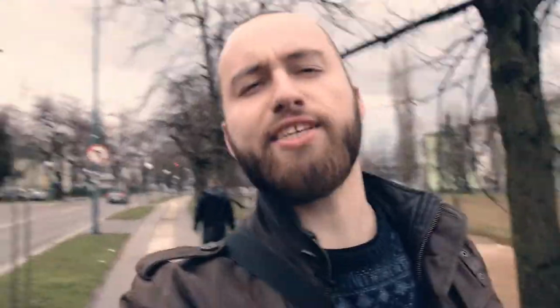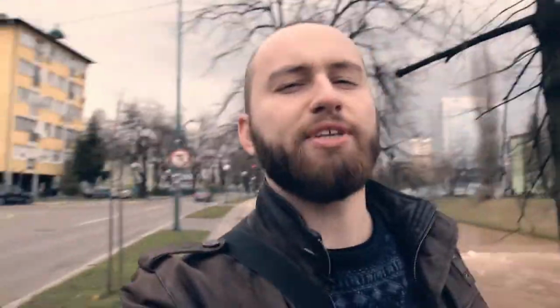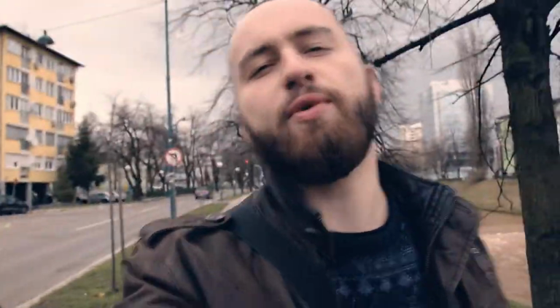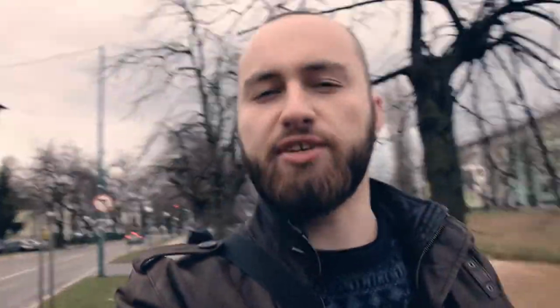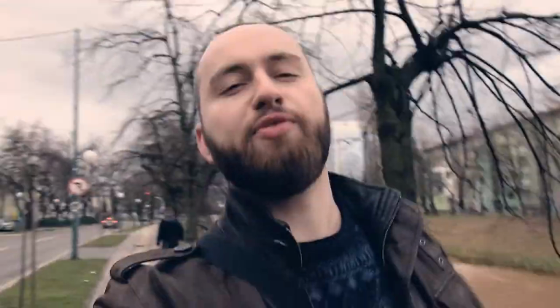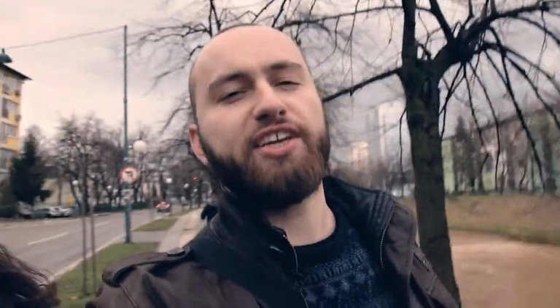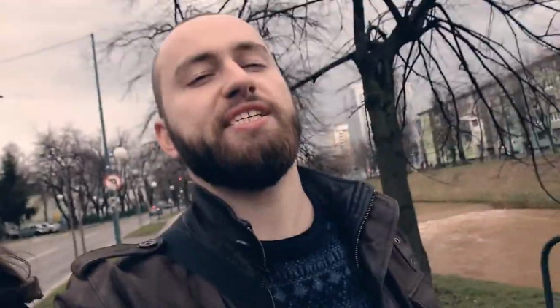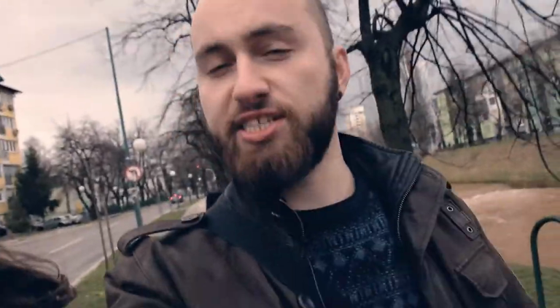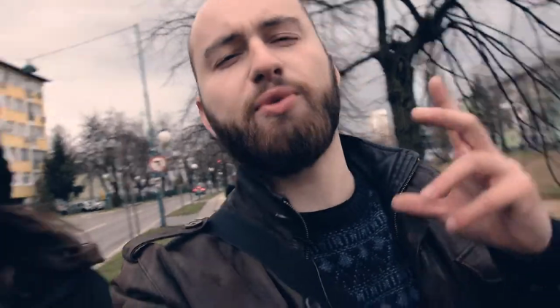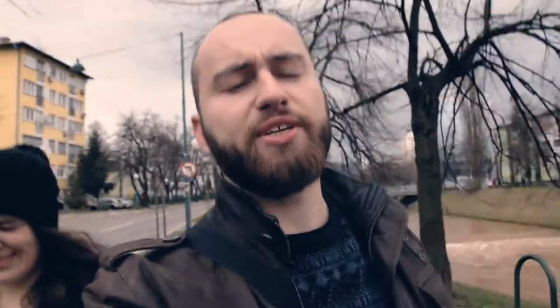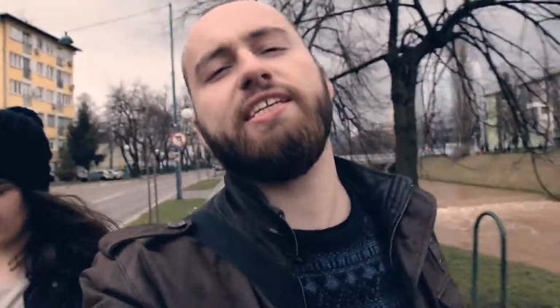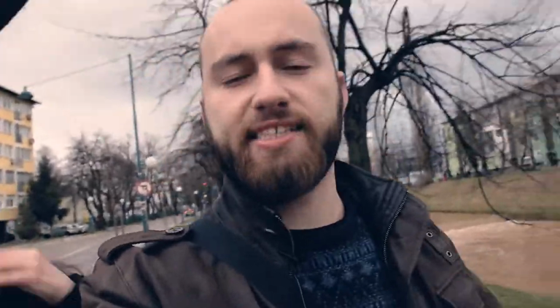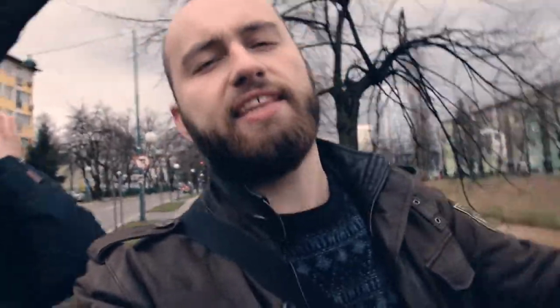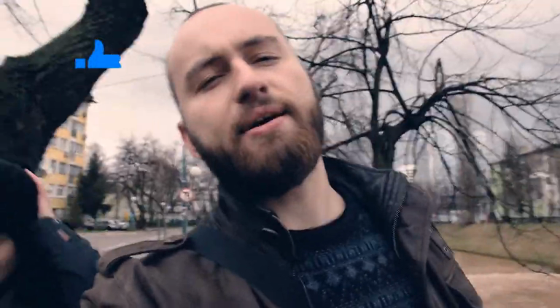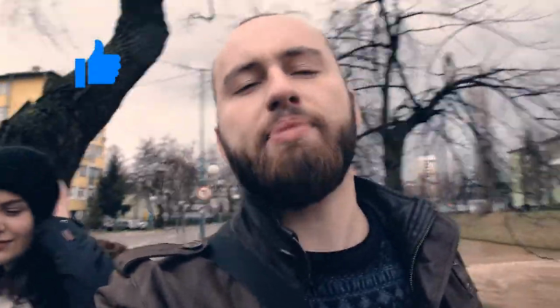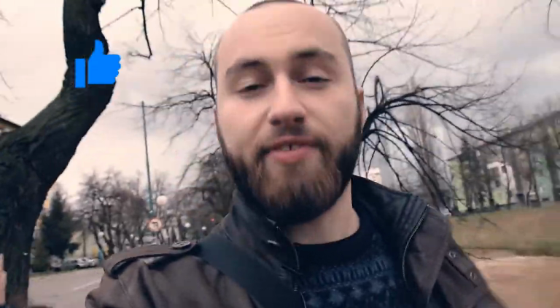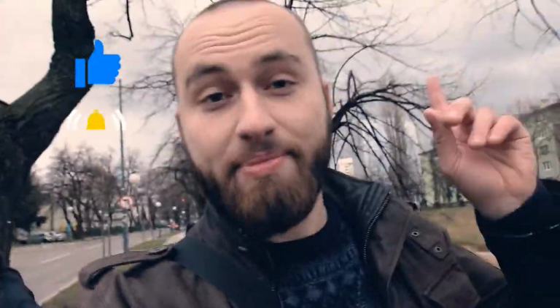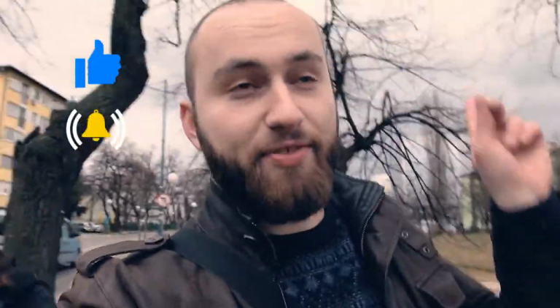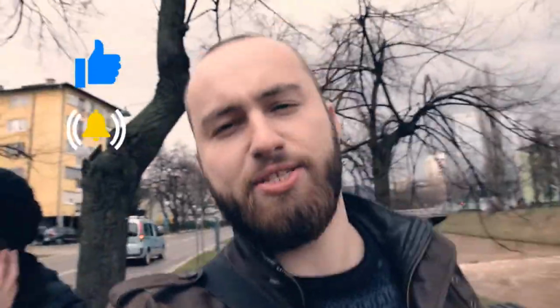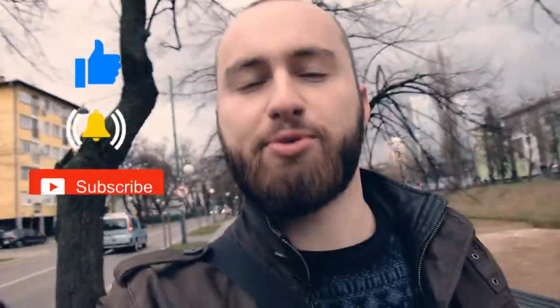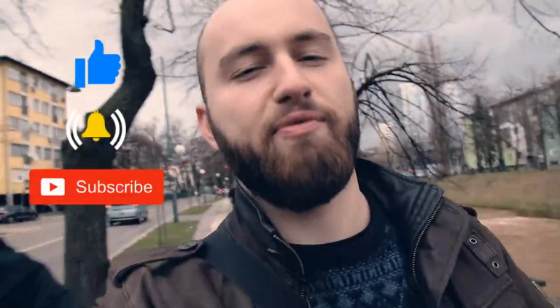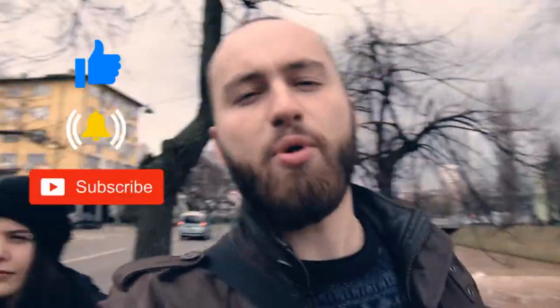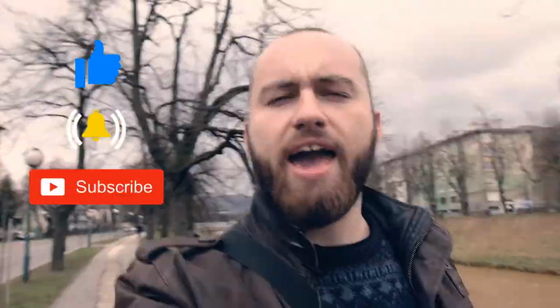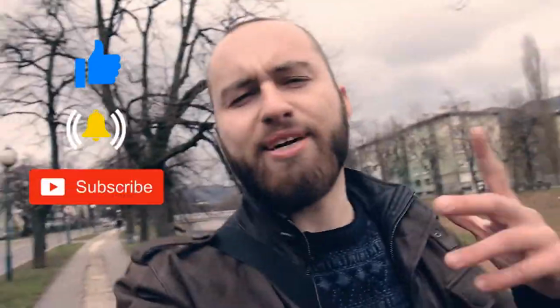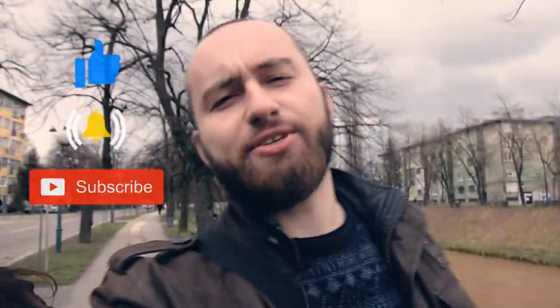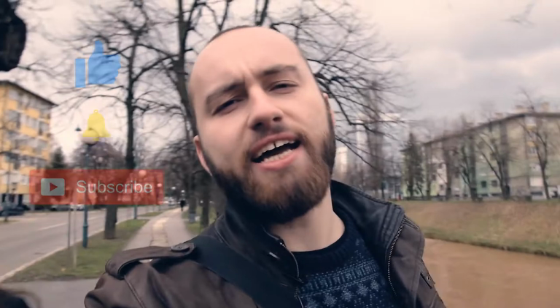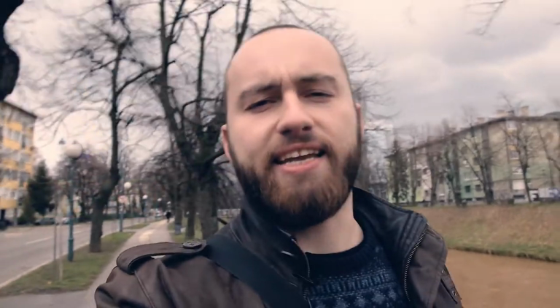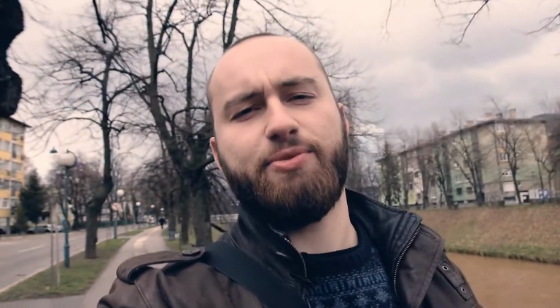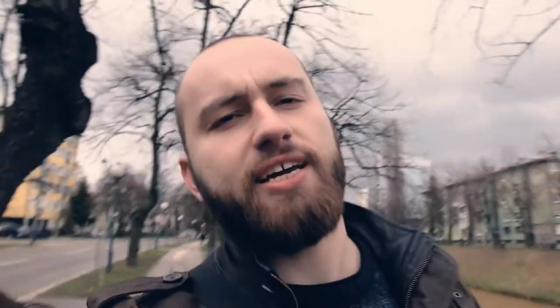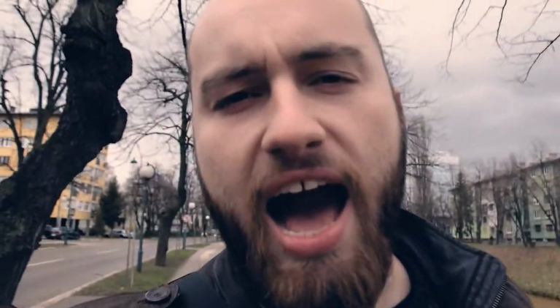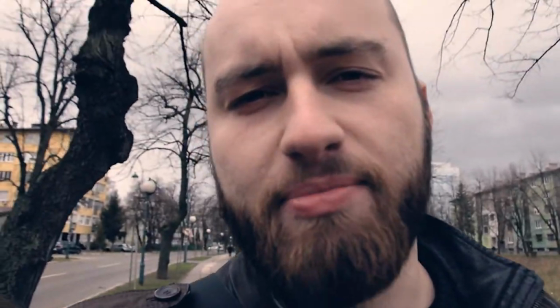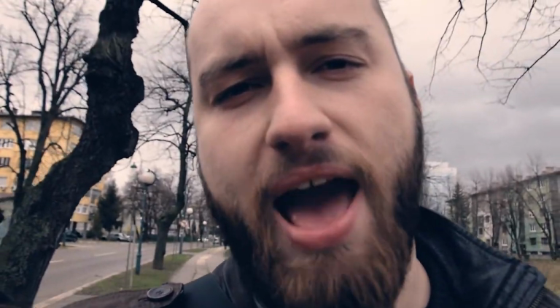Thank you so much for watching. Feel free to give me suggestions on what you want to see next. Hit the thumbs up button, ring the bell if you want to subscribe for more, and I'm going to see you guys next week. I'll be back.